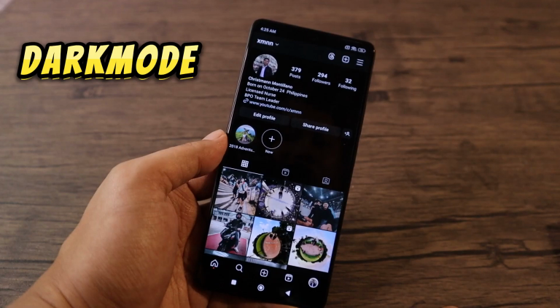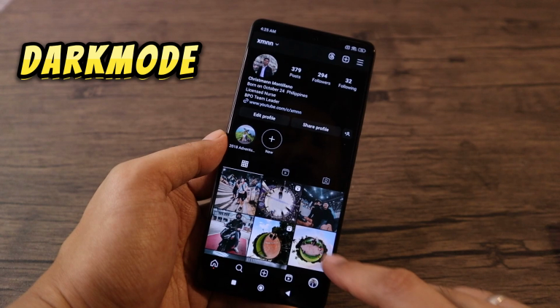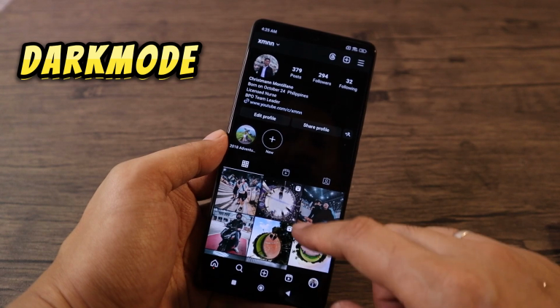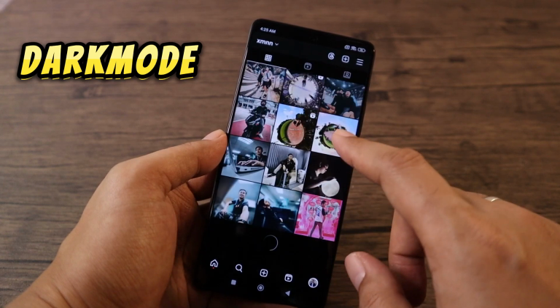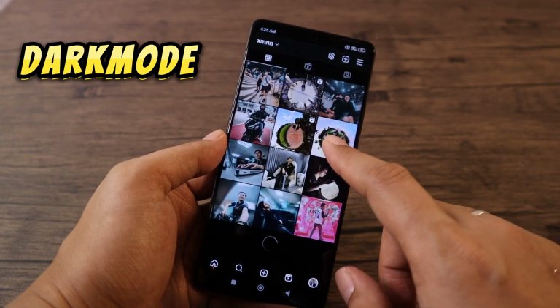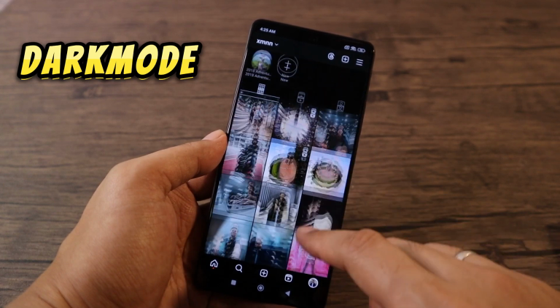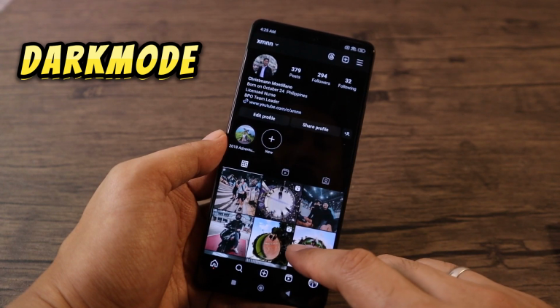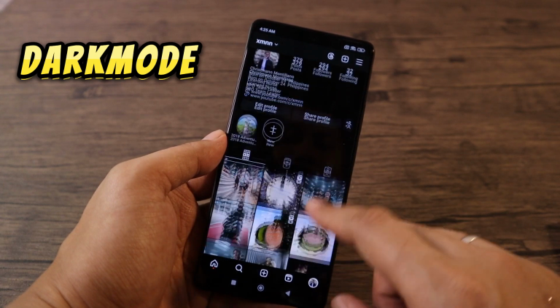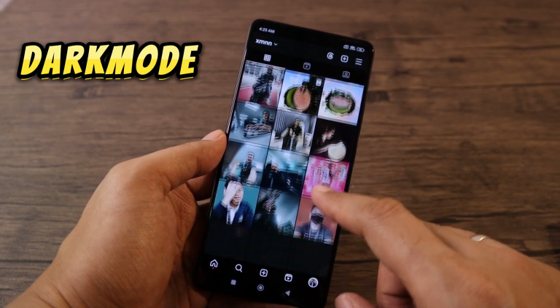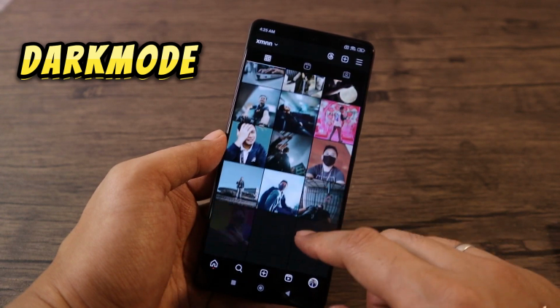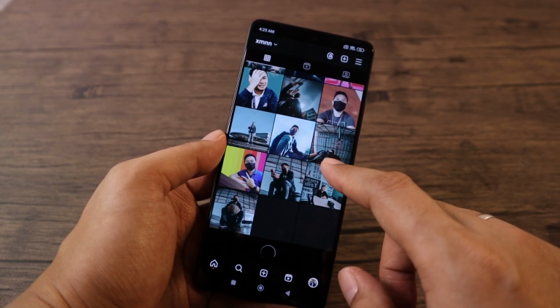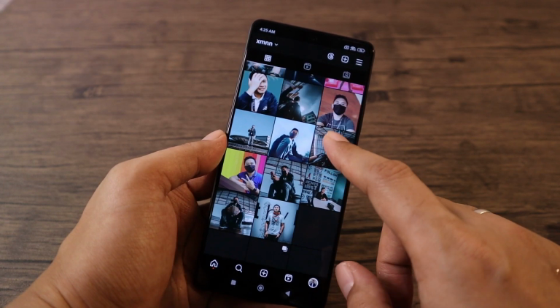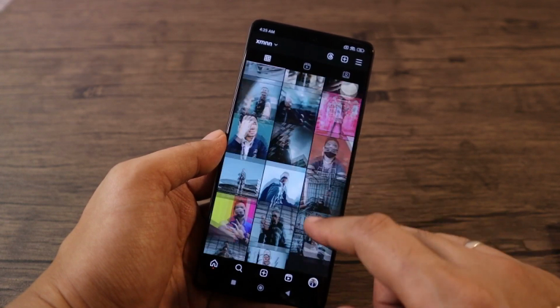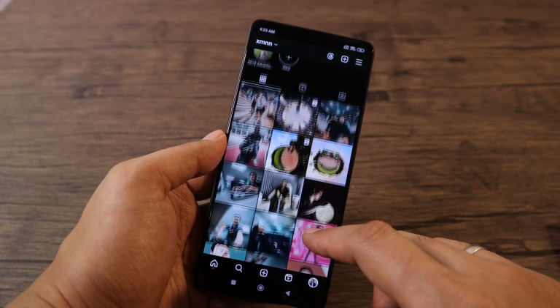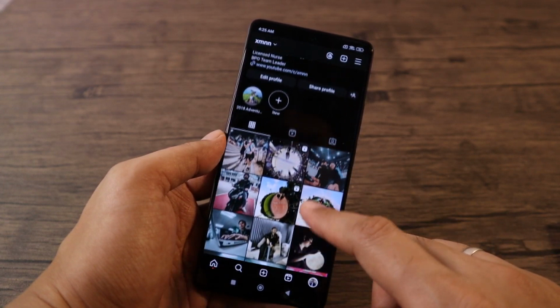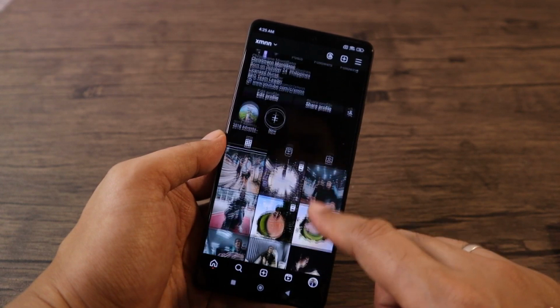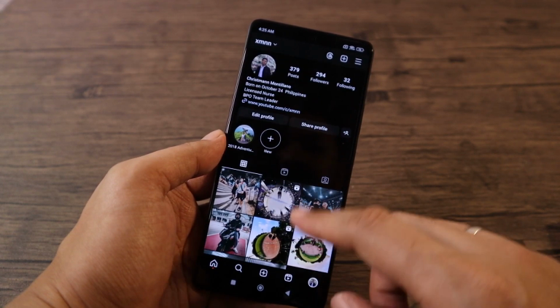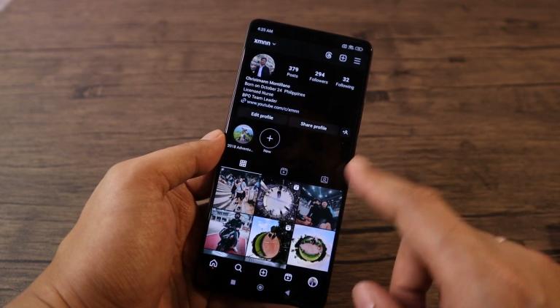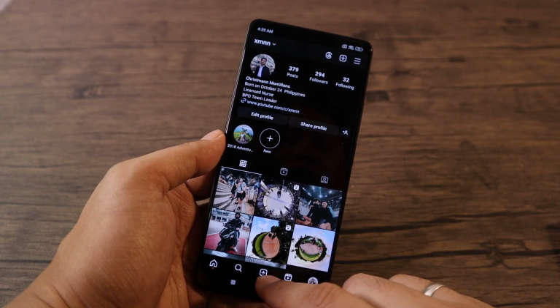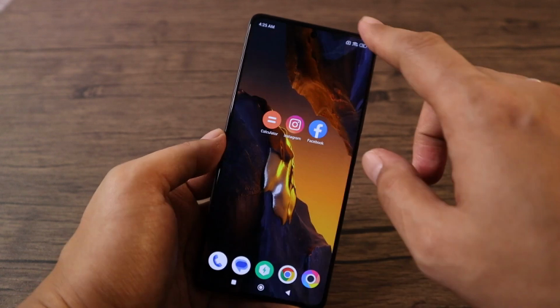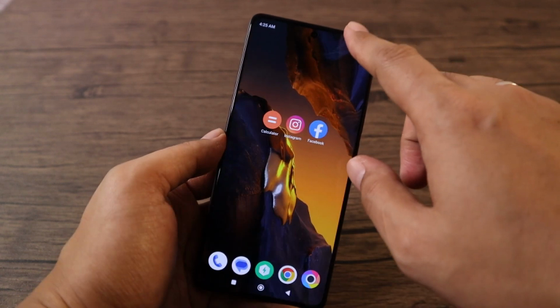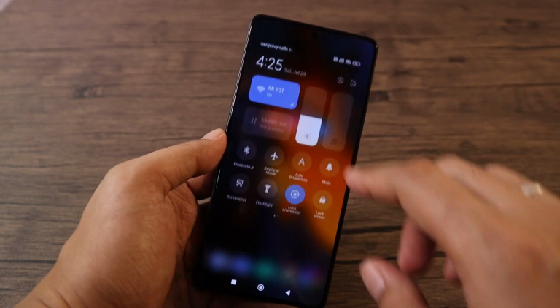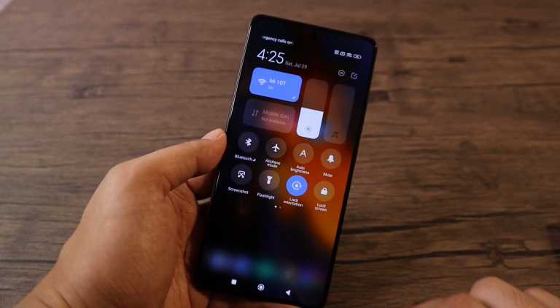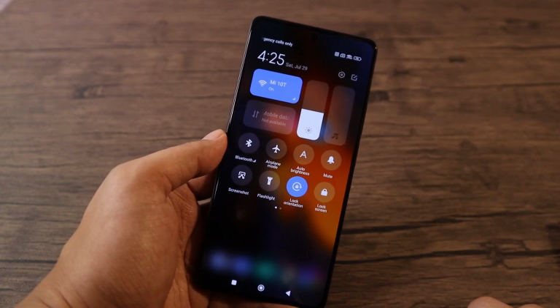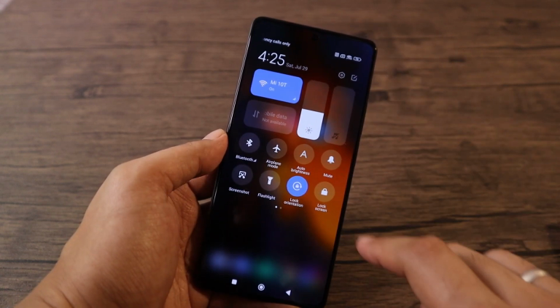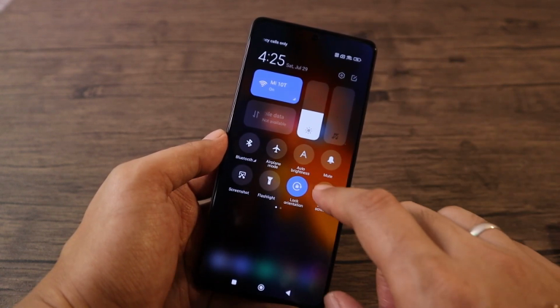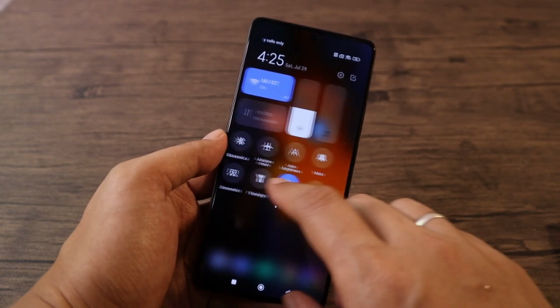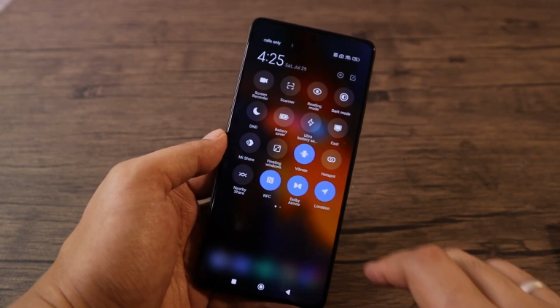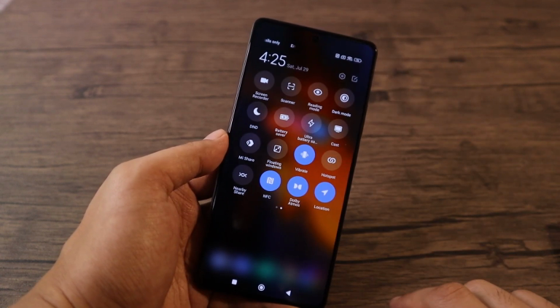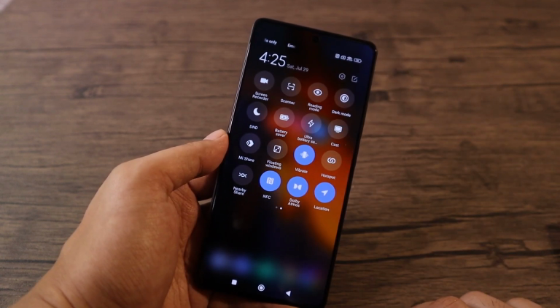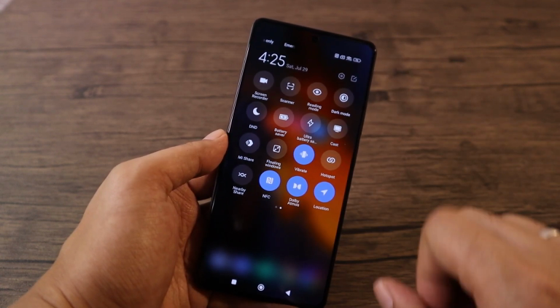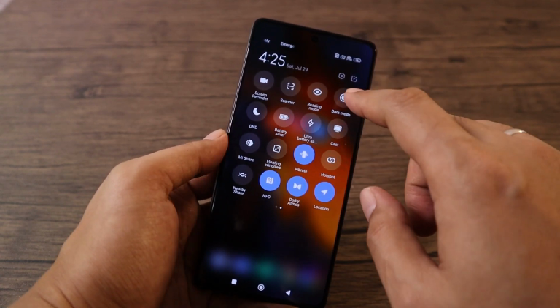Dark mode helps save more battery, especially since the POCO F5 has an AMOLED screen. To enable it, pull down the notification shade and select Dark Mode.